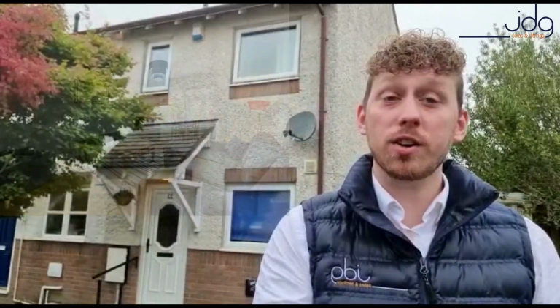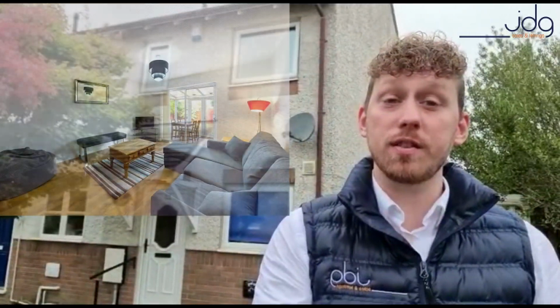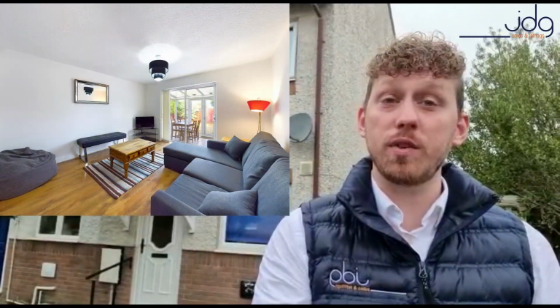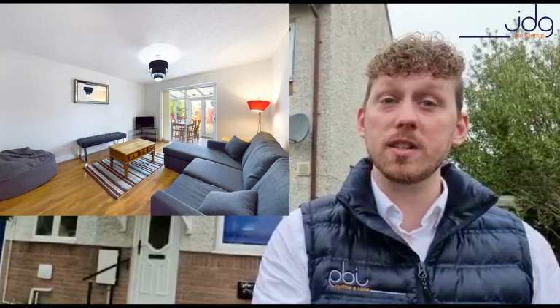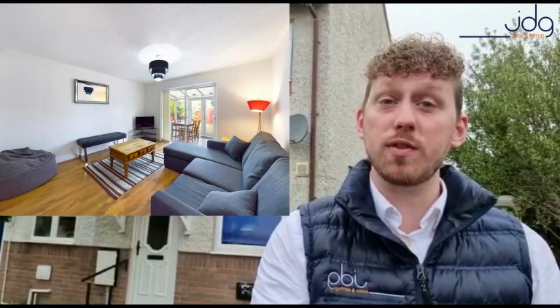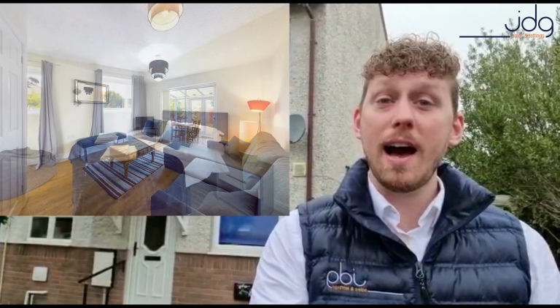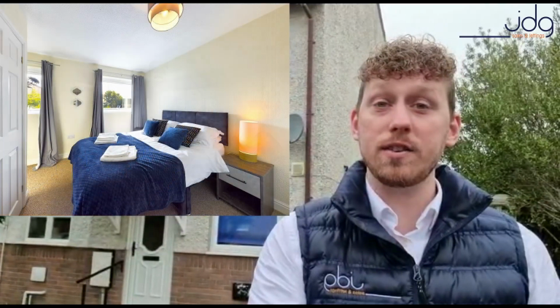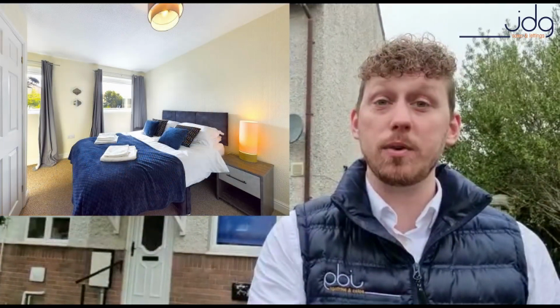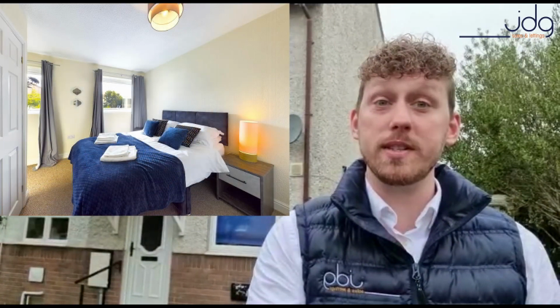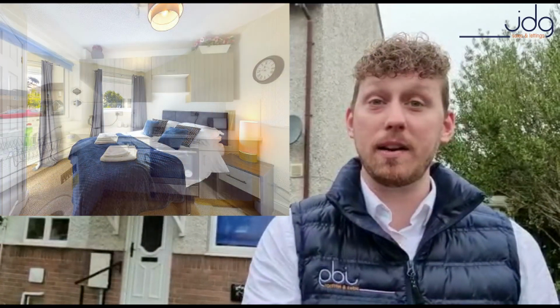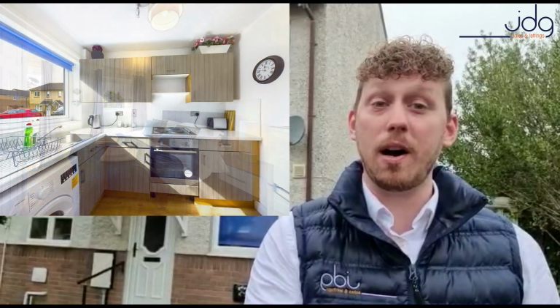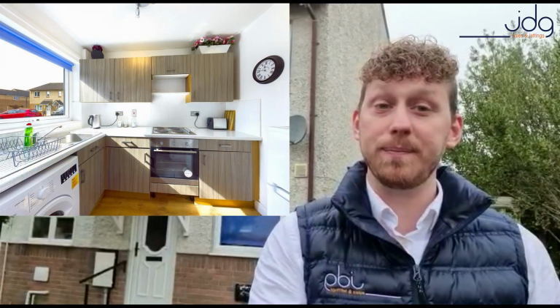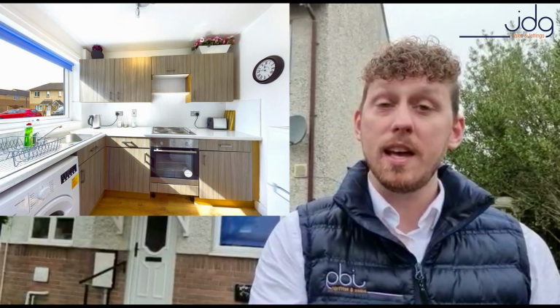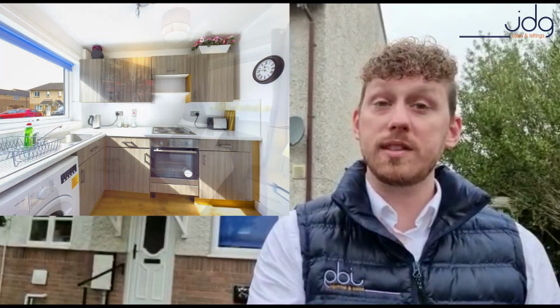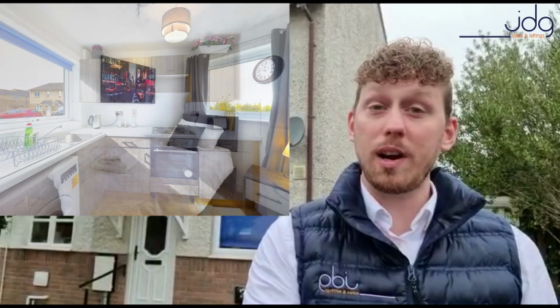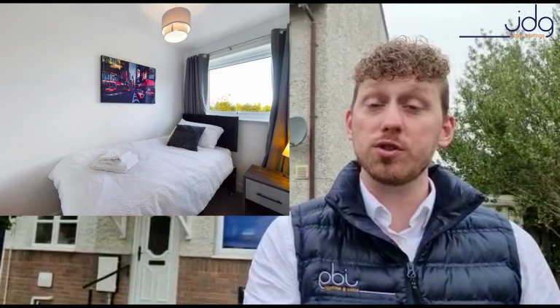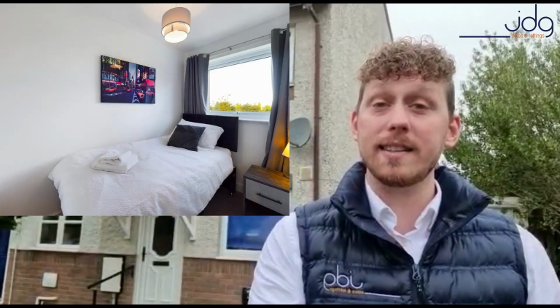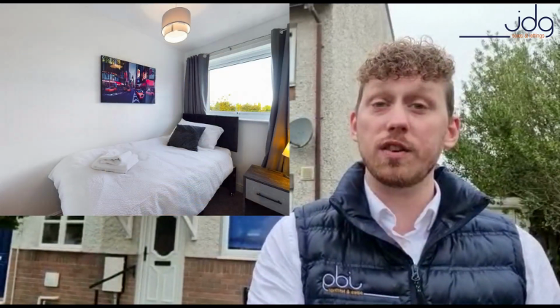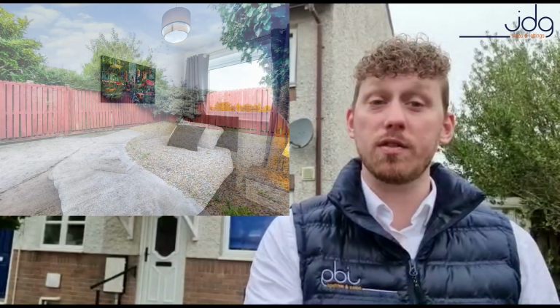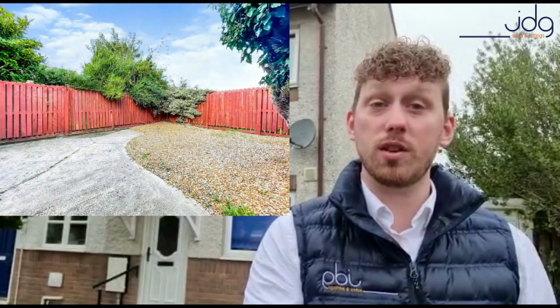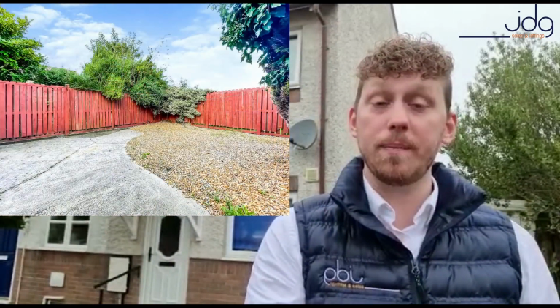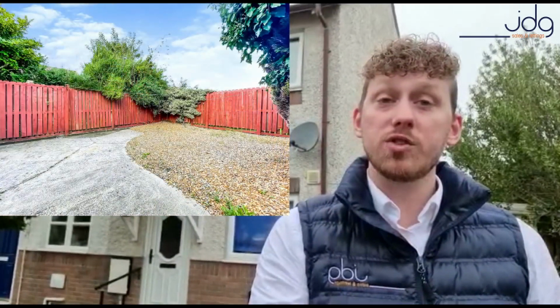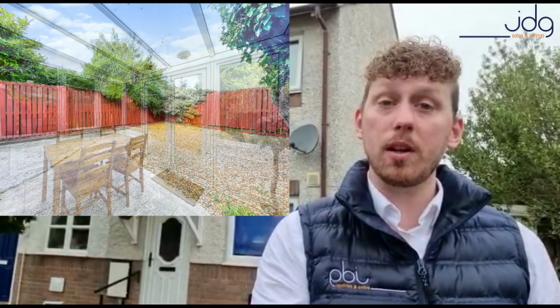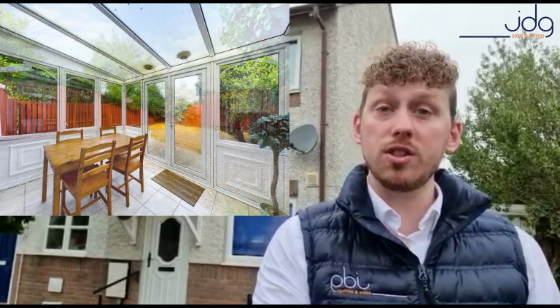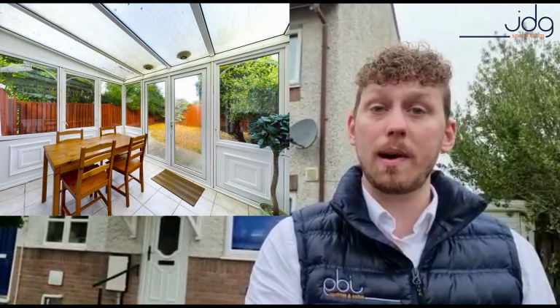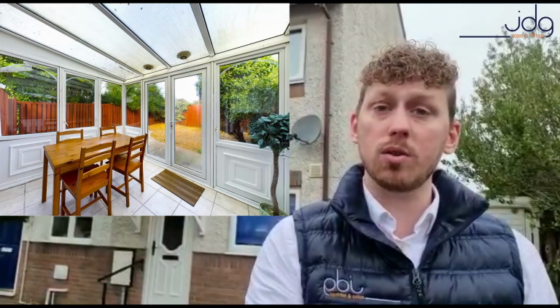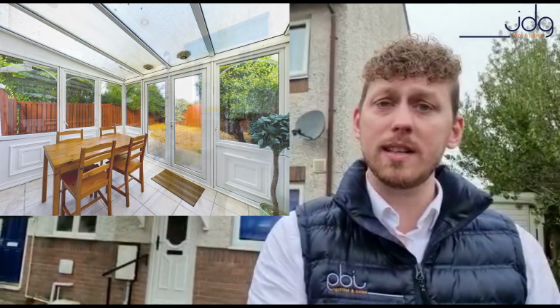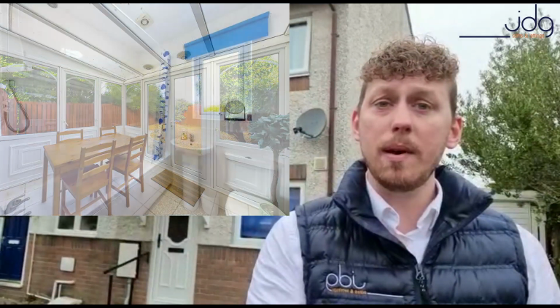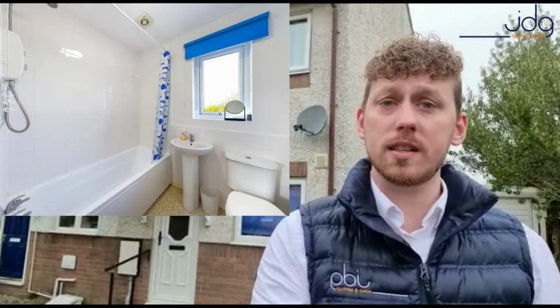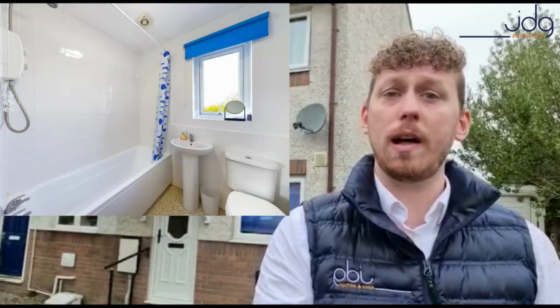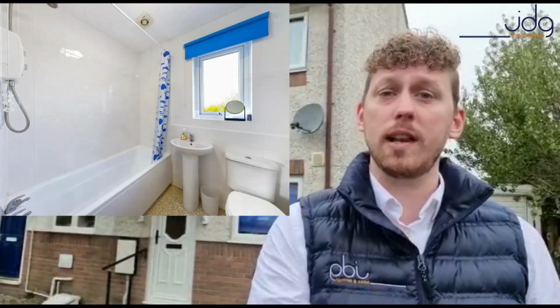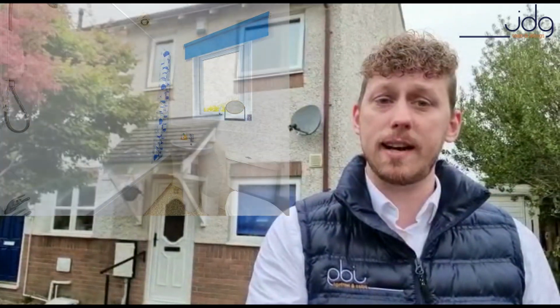It's got gardens to the front and rear, as well as a drive and a garage, which is always an added benefit for parking. It's got modern decor throughout and also the handy addition of a conservatory to the rear. It's a really popular location with some handy local amenities but easy access to Morecambe and through to Lancaster as well.